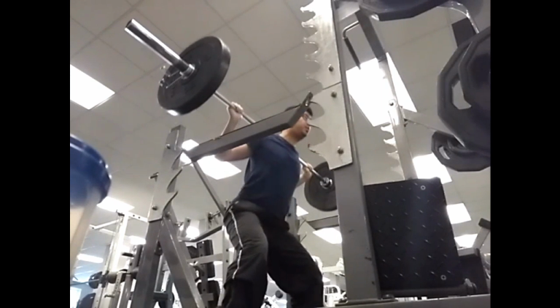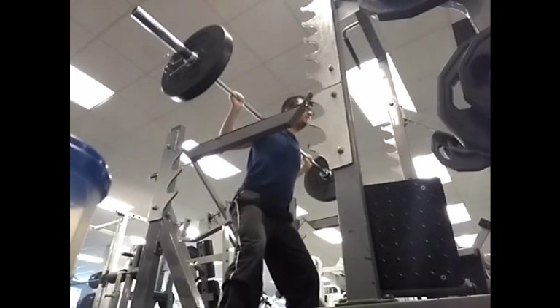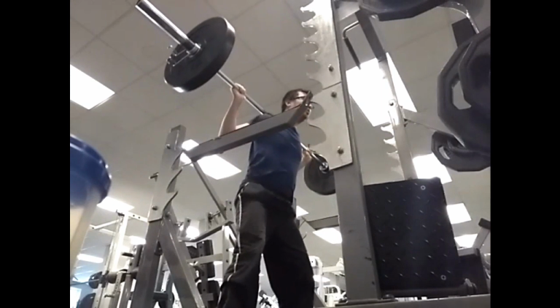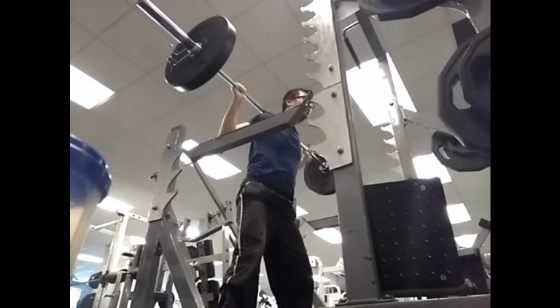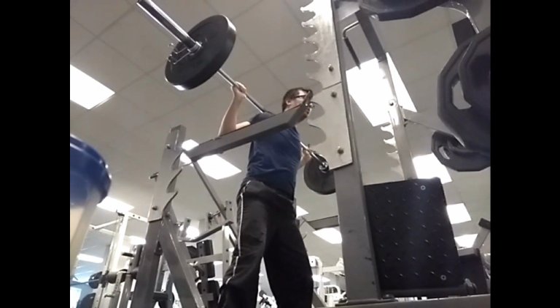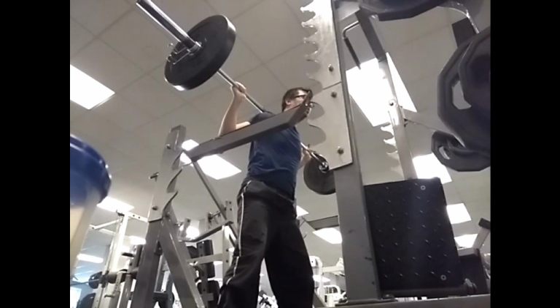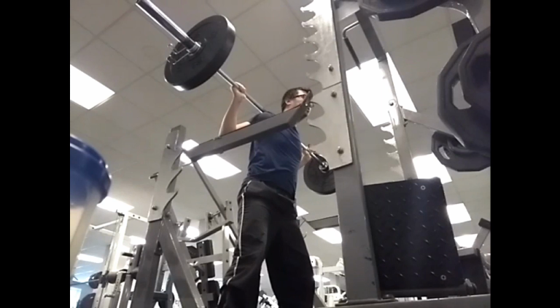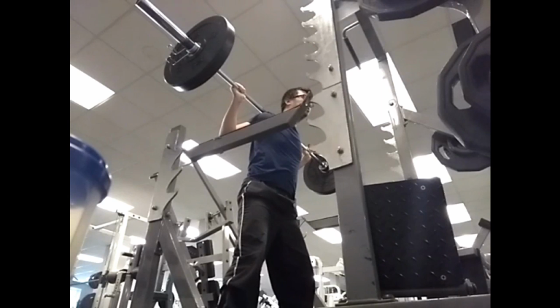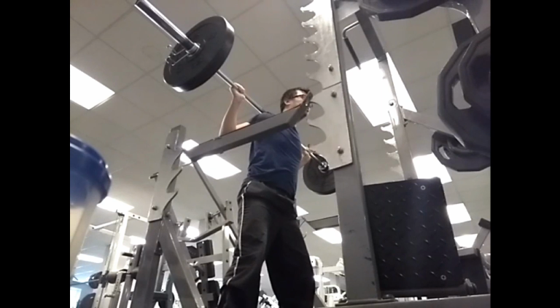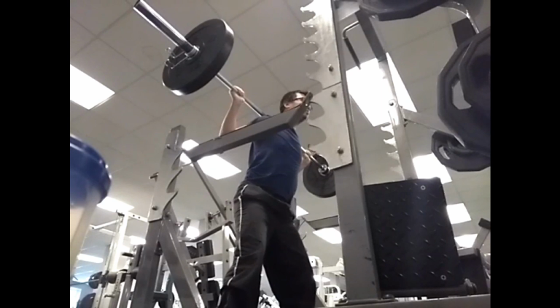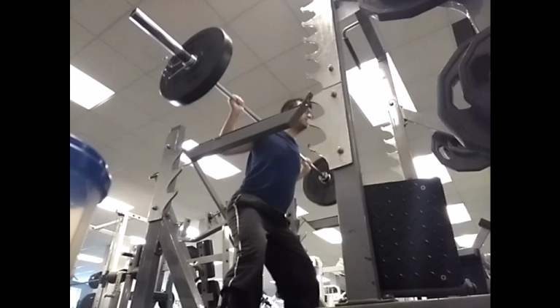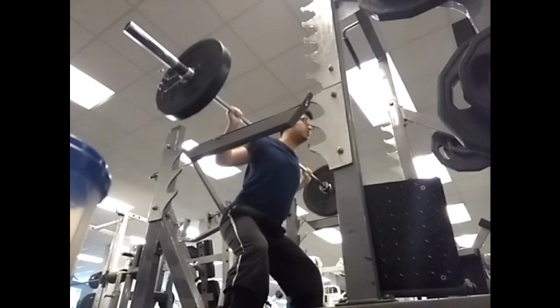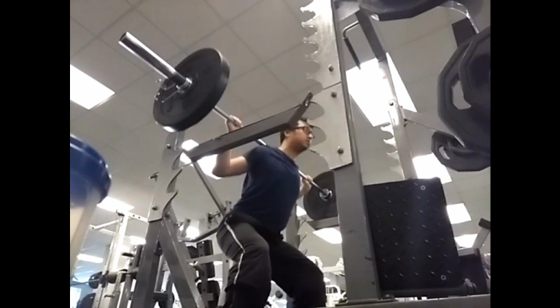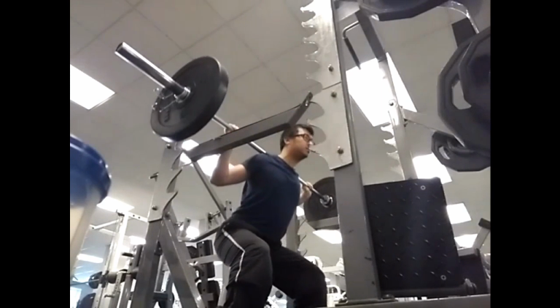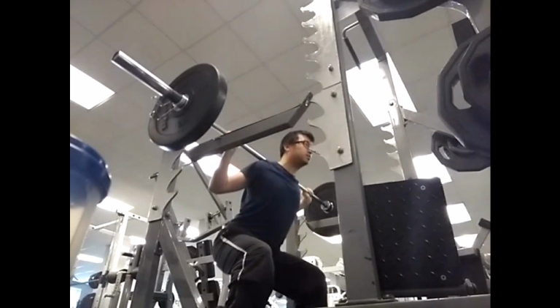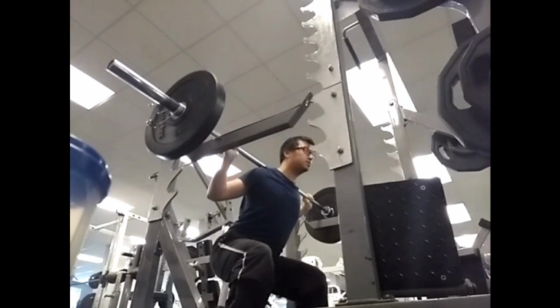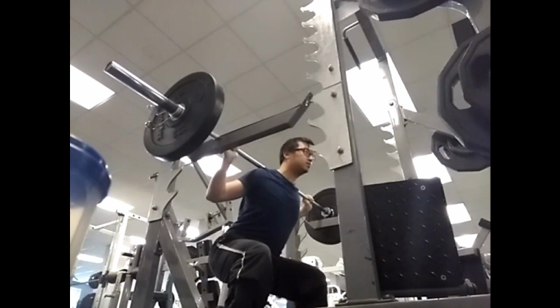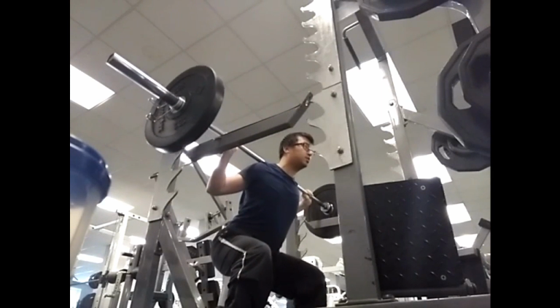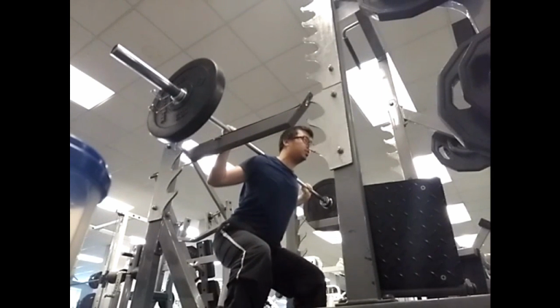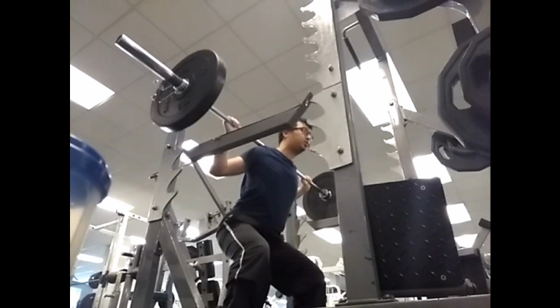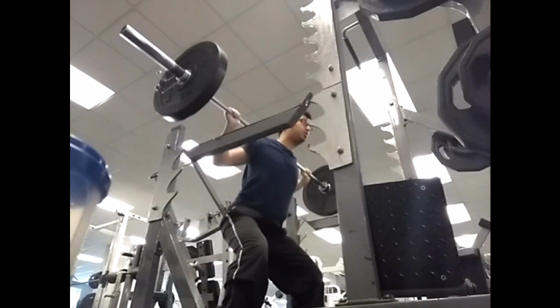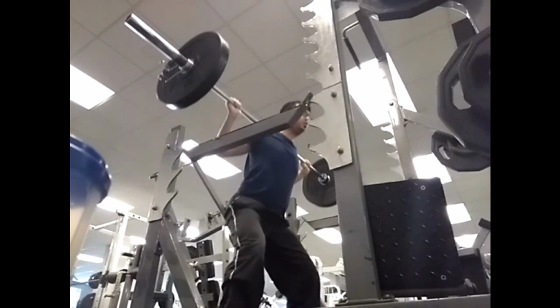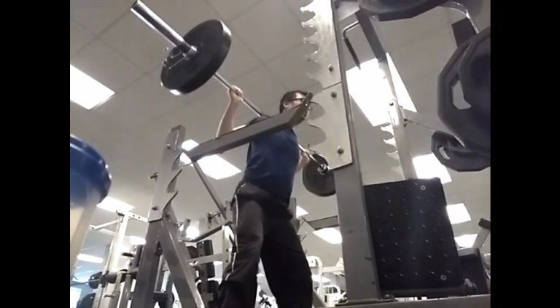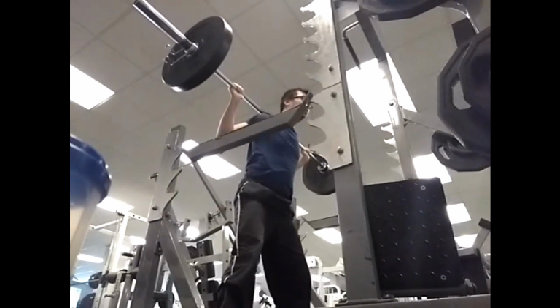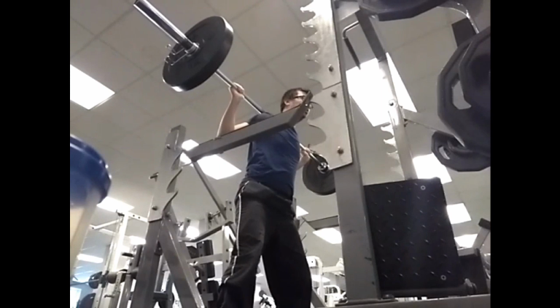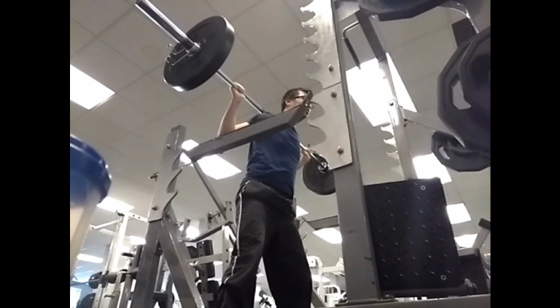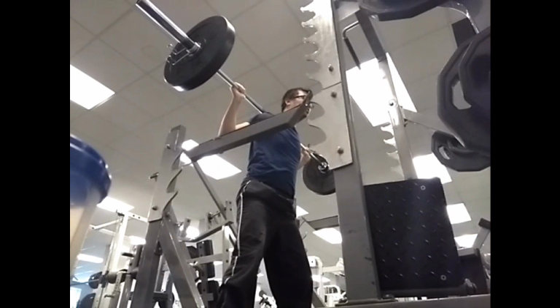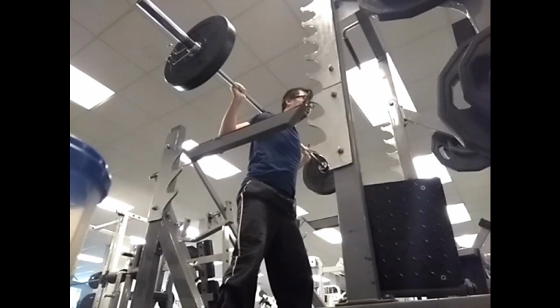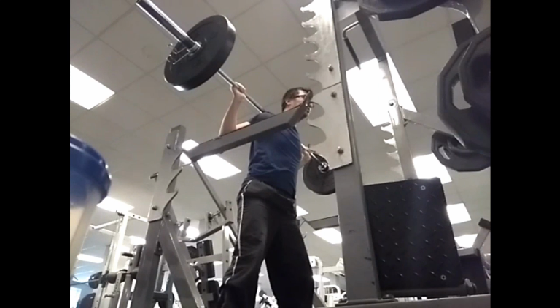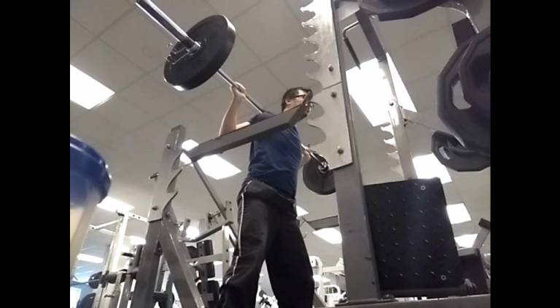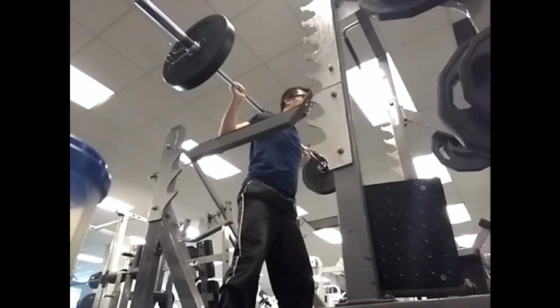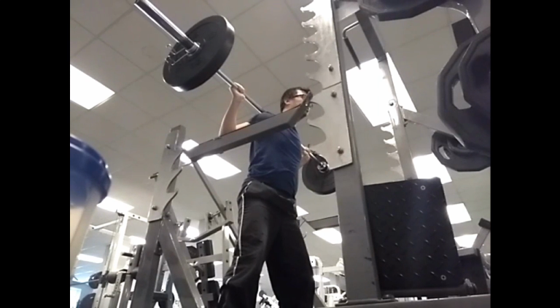The breathing technique is: when you go down you need to breathe in, and when you push it back up breathe out, and you just keep doing that.